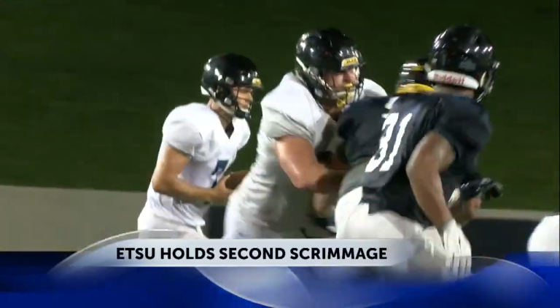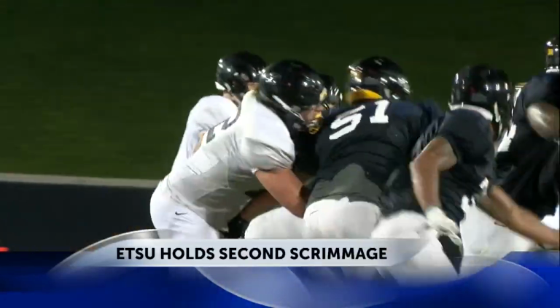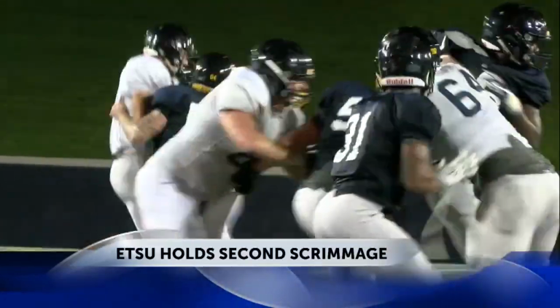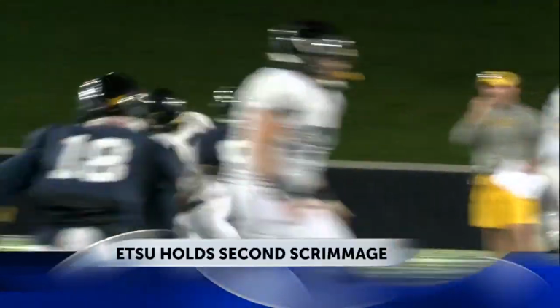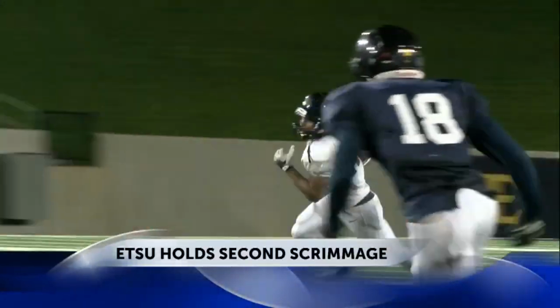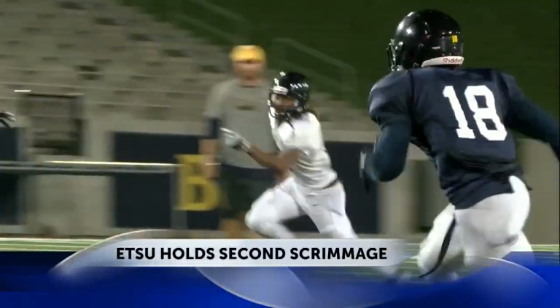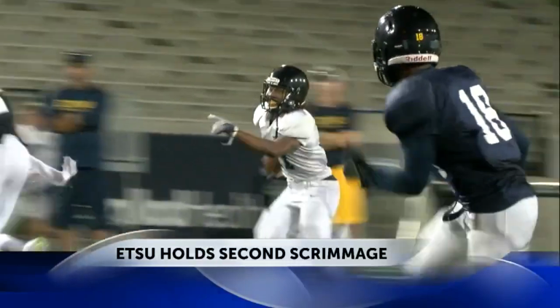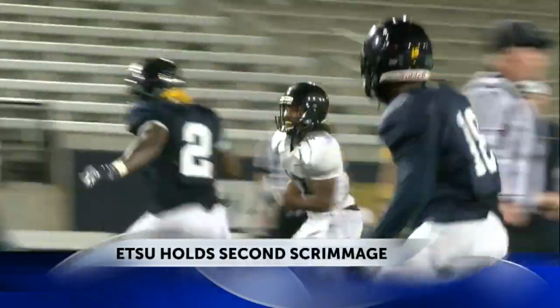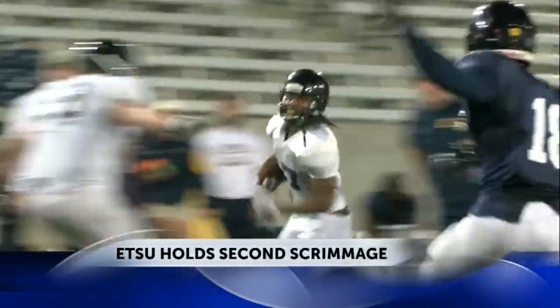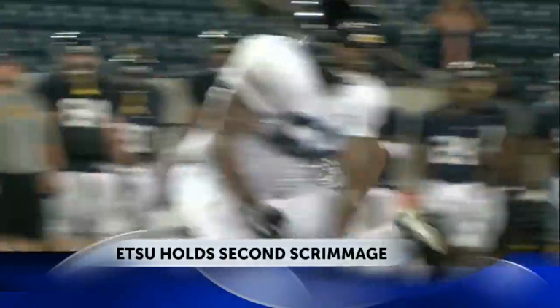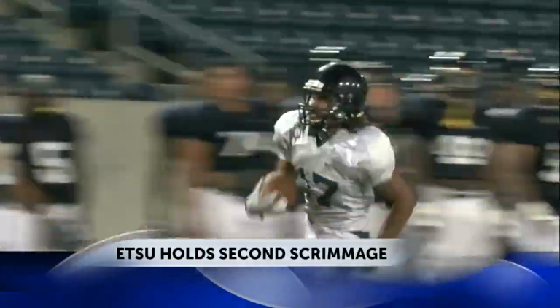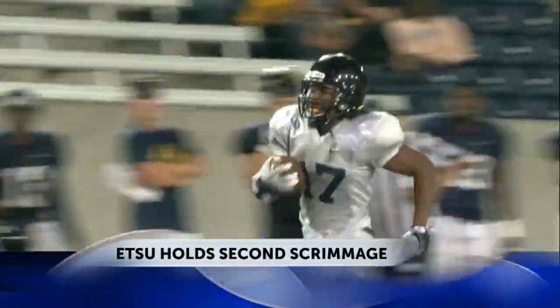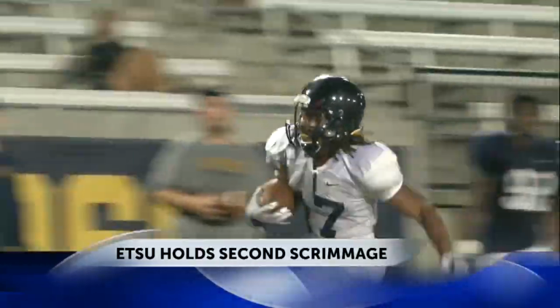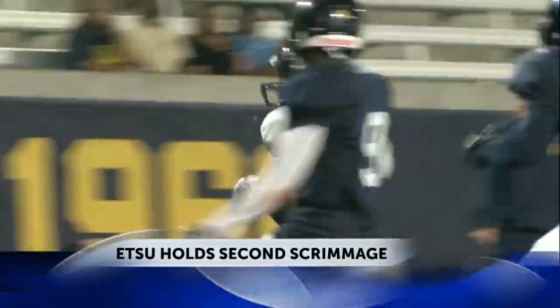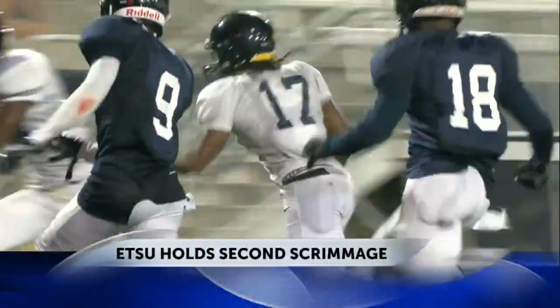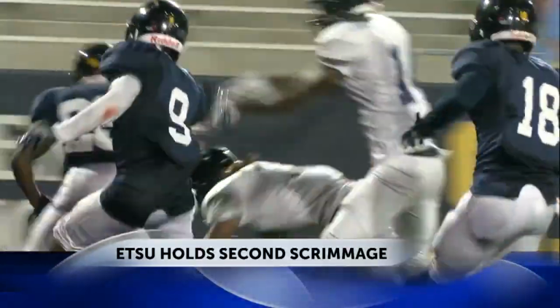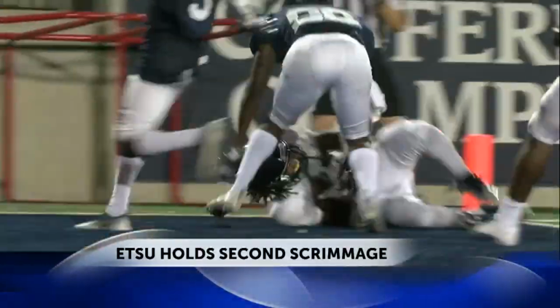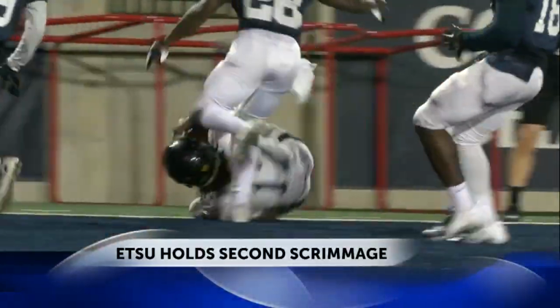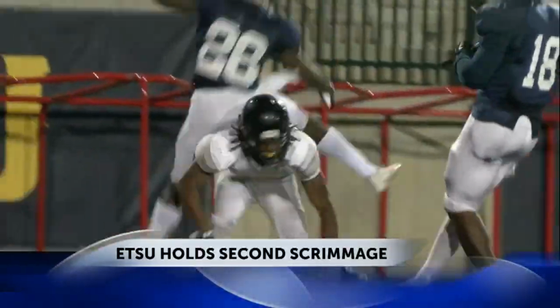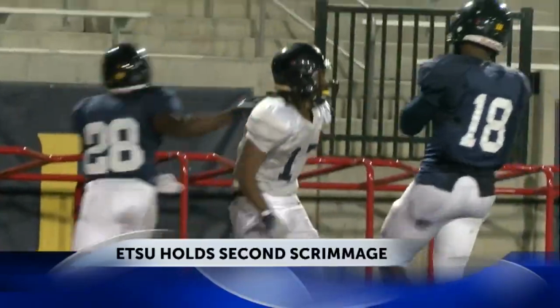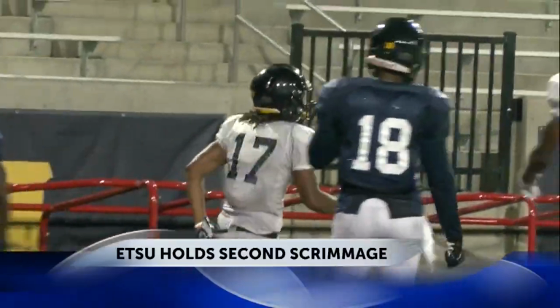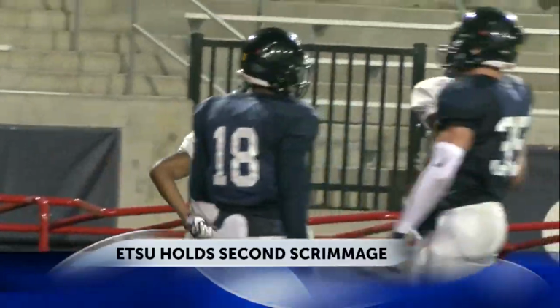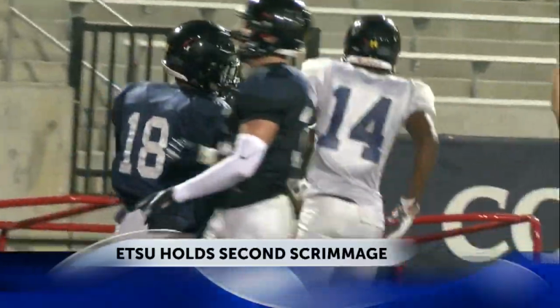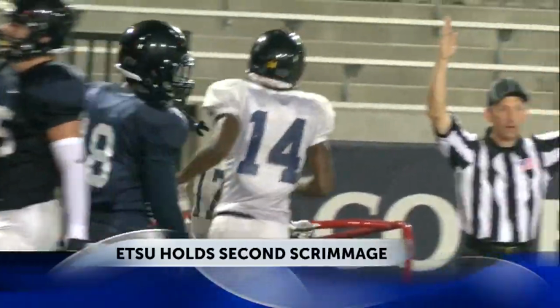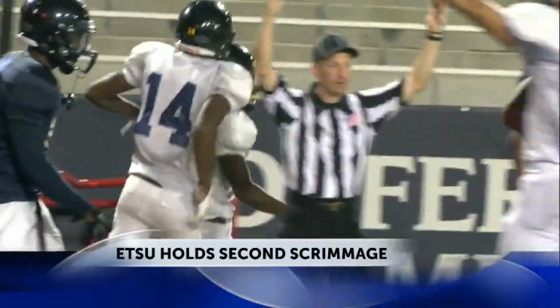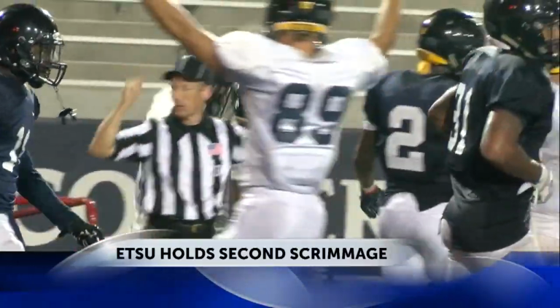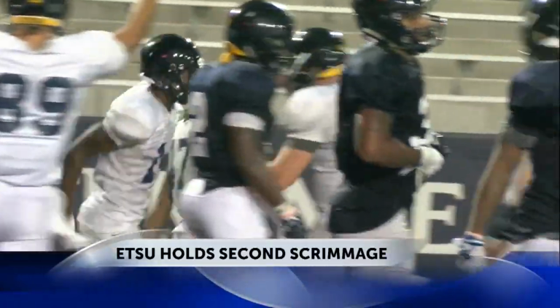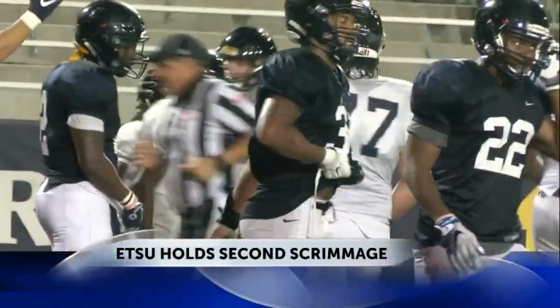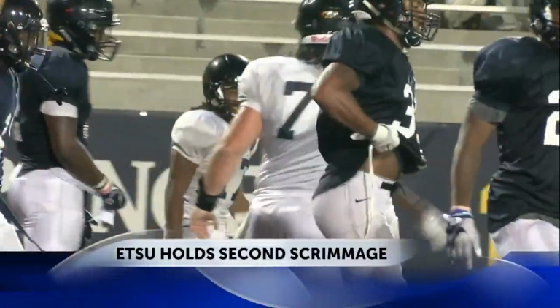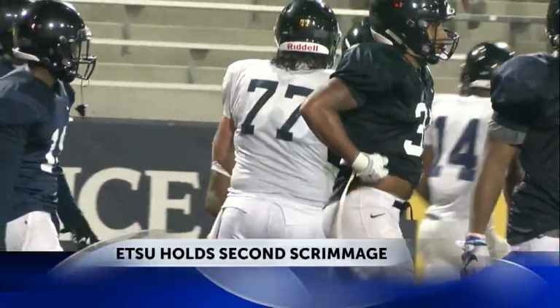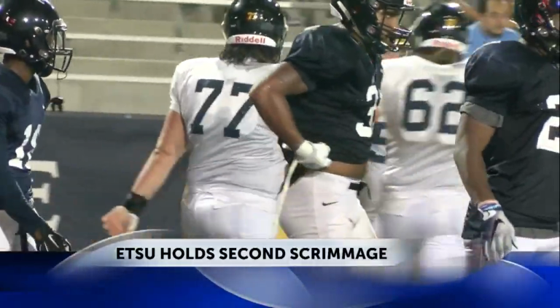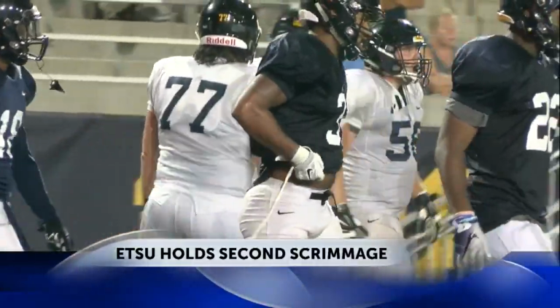Then in red zone work, Greenville's own Kwon Harrison taking the handoff on the reverse, getting around the right side and diving into the end zone for the score. A big night and big improvement for the run game in scrimmage number two, though there is still some work to be done.